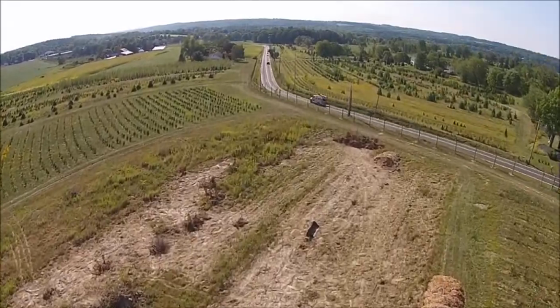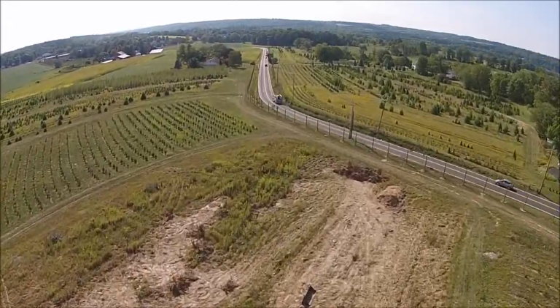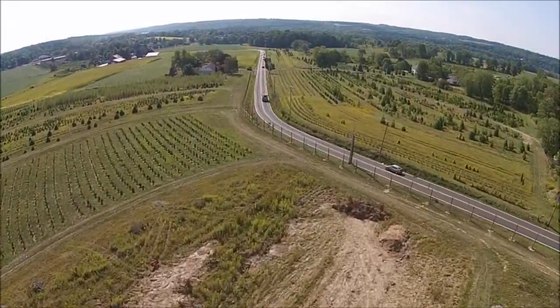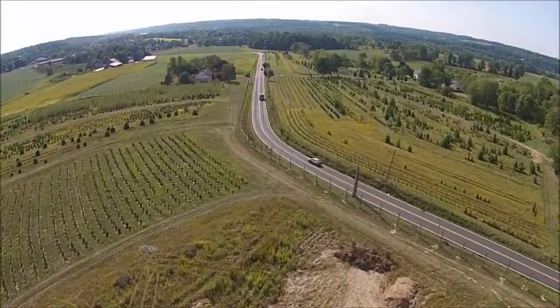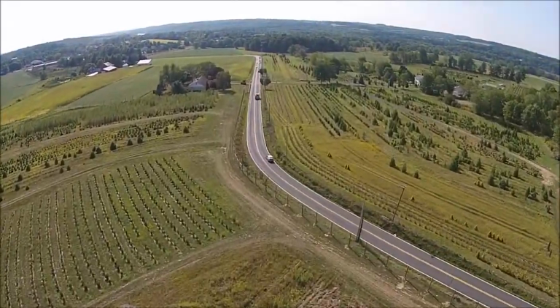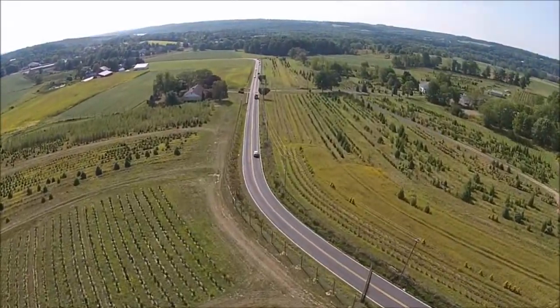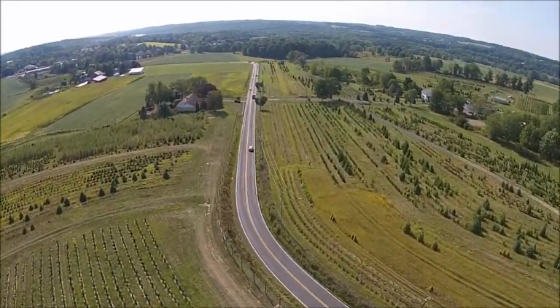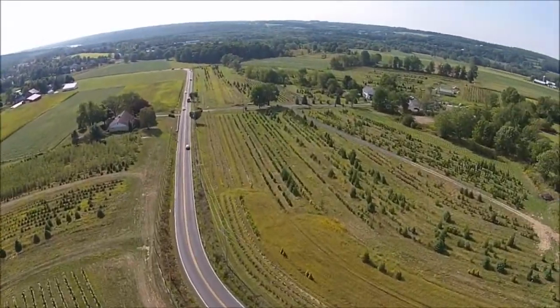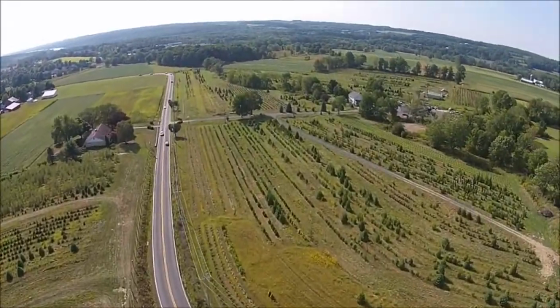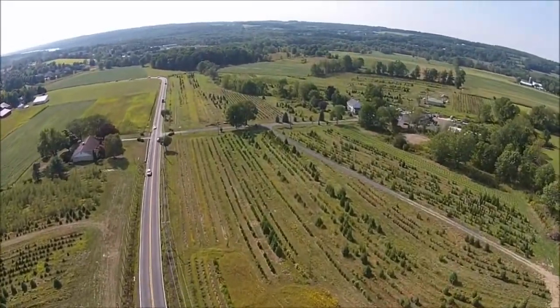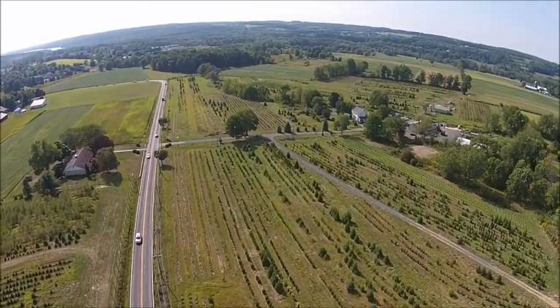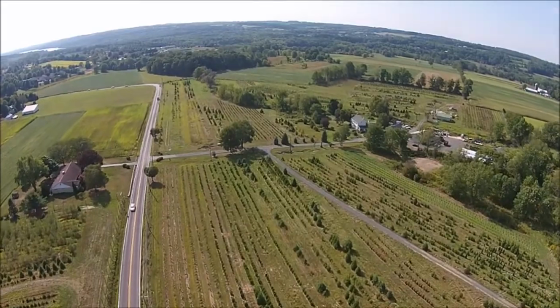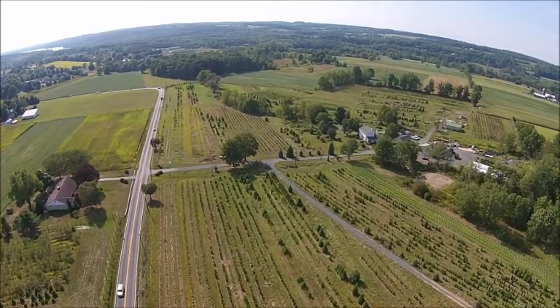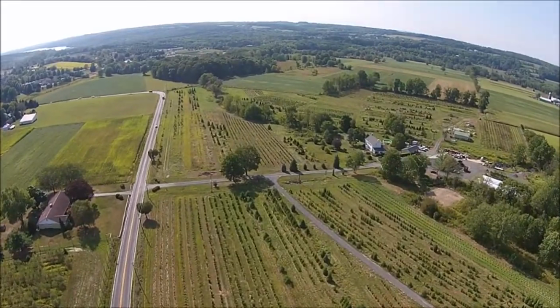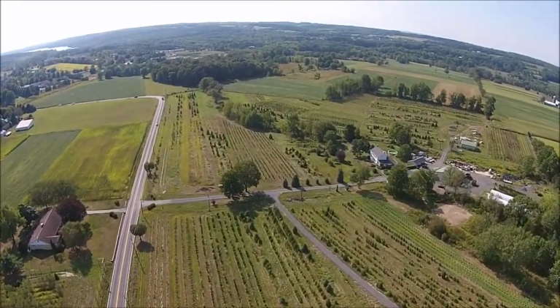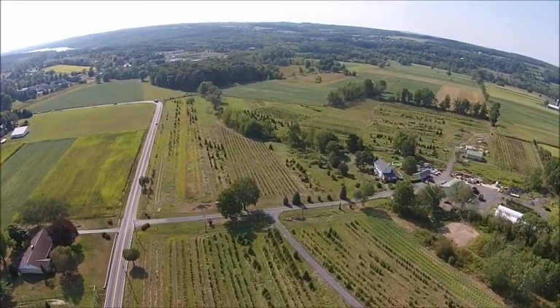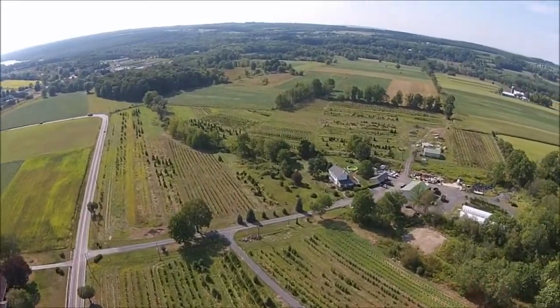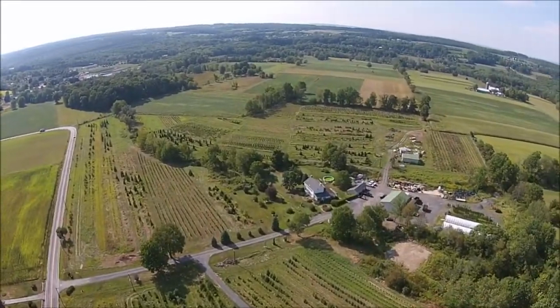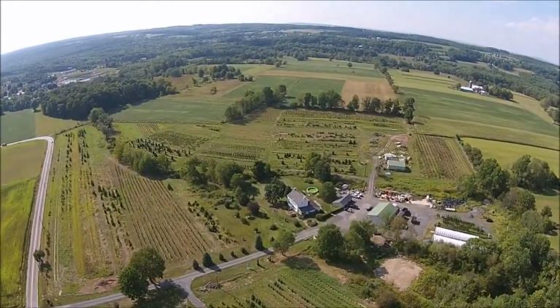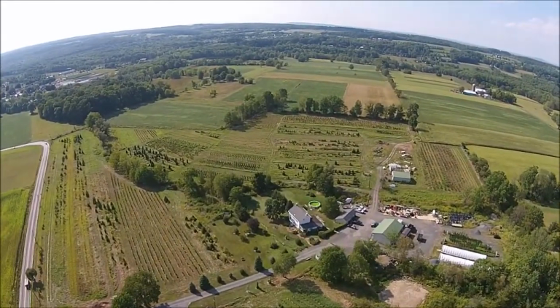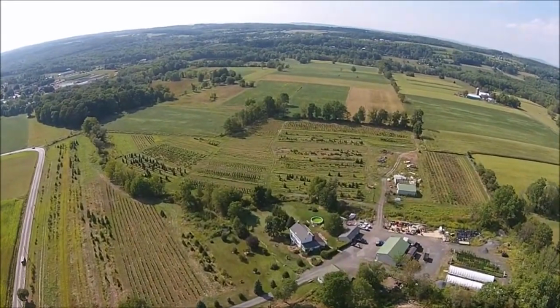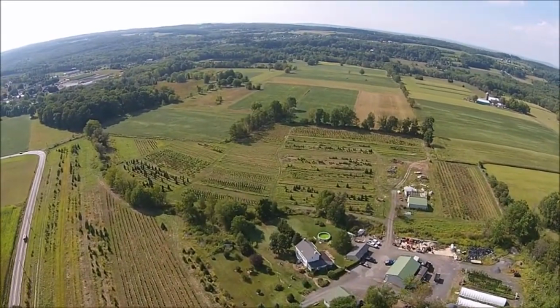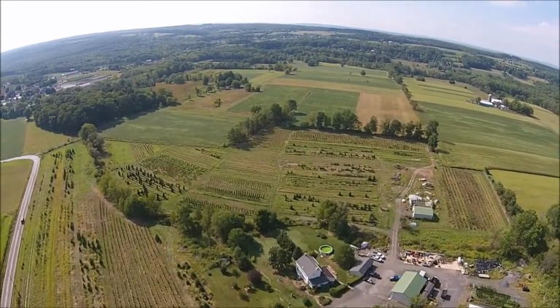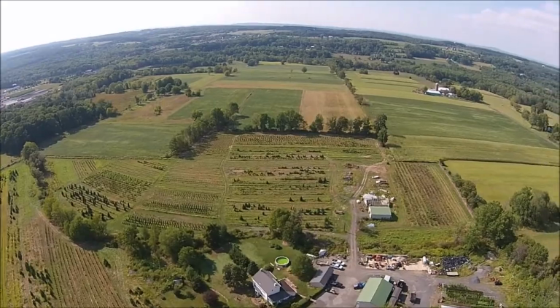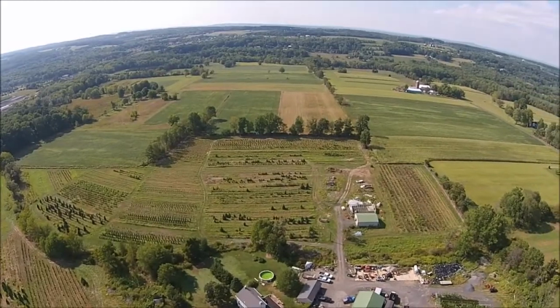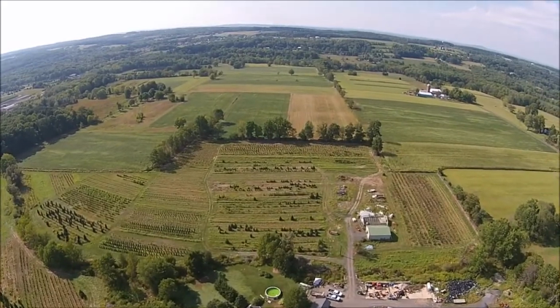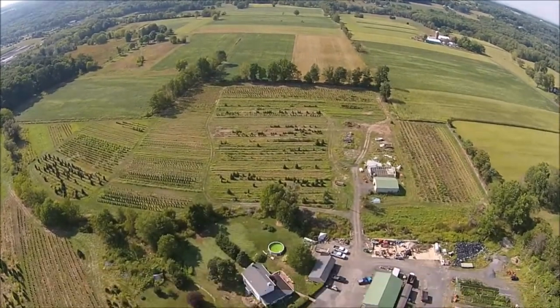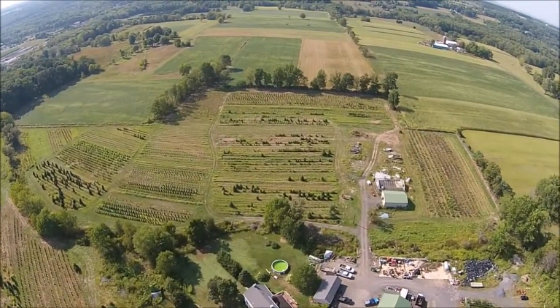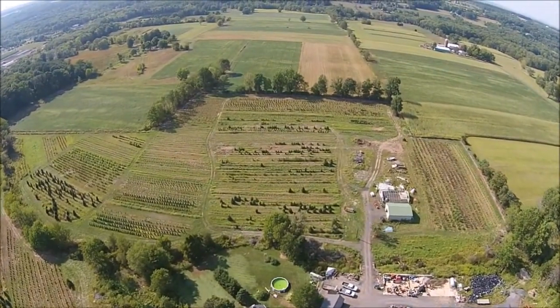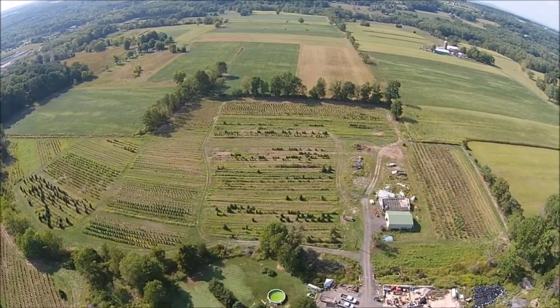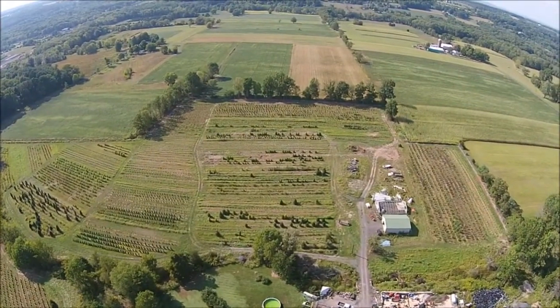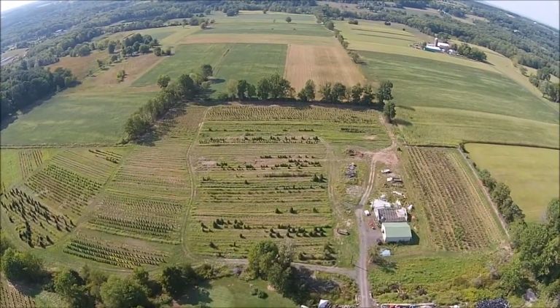Now this is flying across Ferry Road and this is our Ferry Road farm. This is 43 acres of nursery stock and a growing operation. And in the far distance is another set of fields that we have as well.